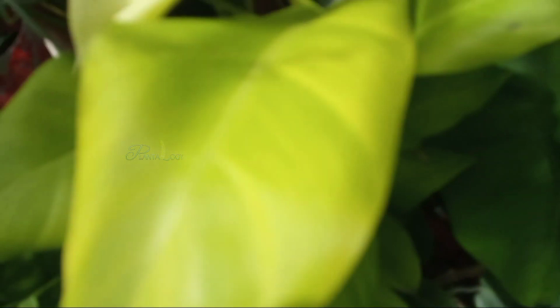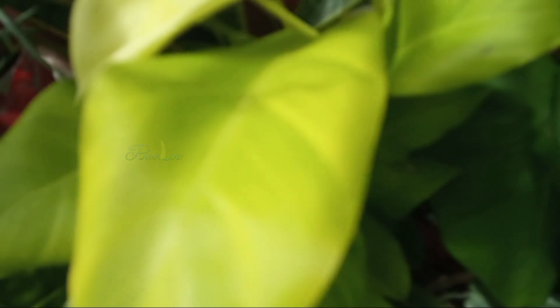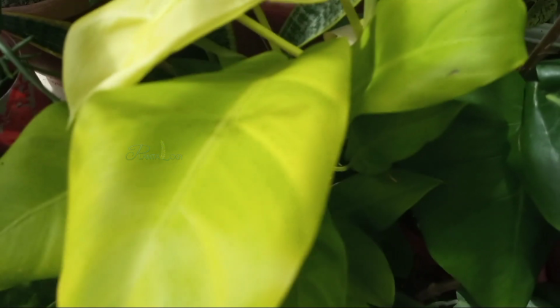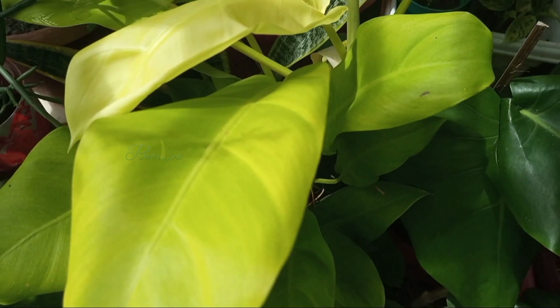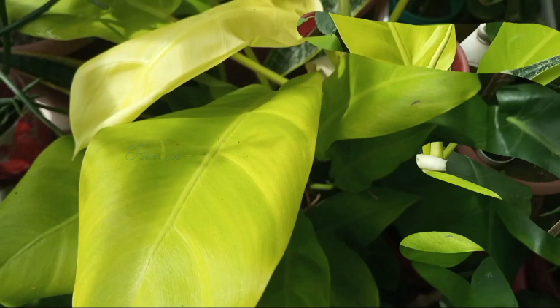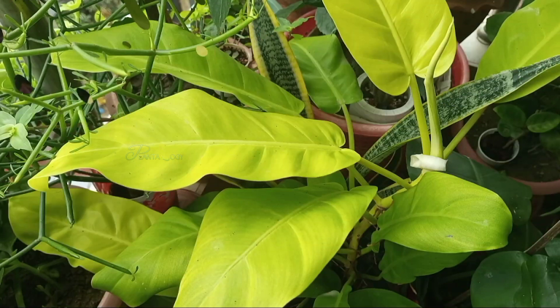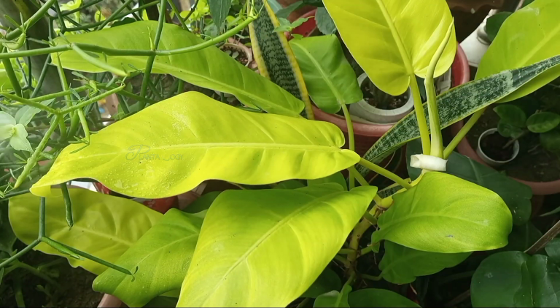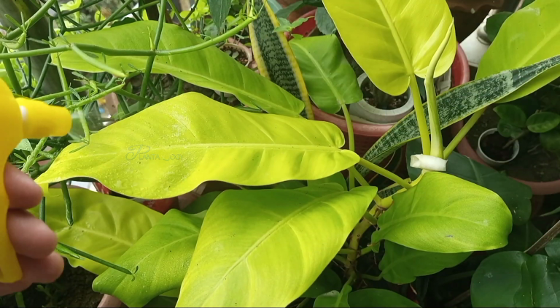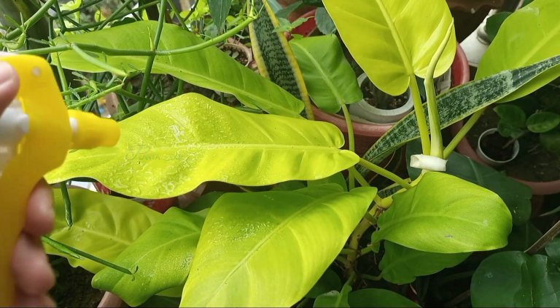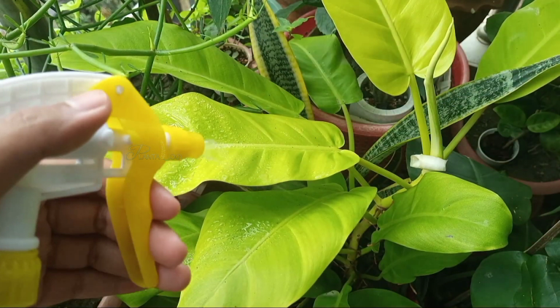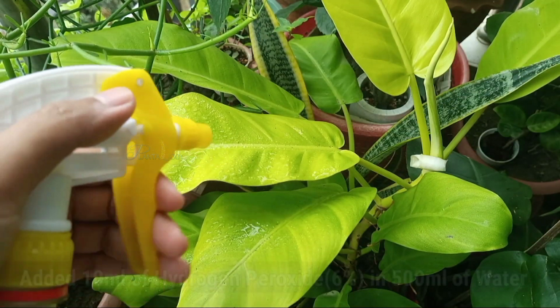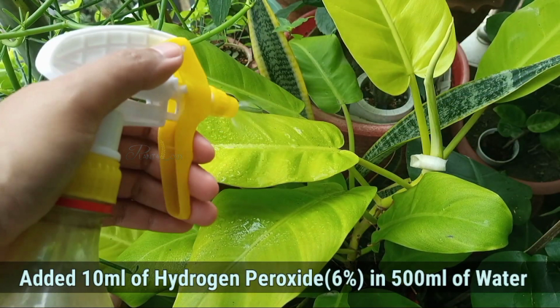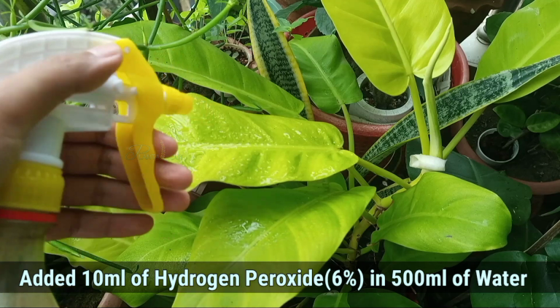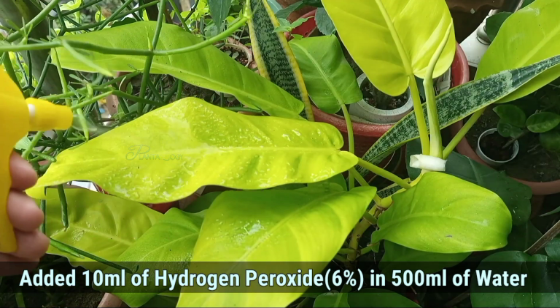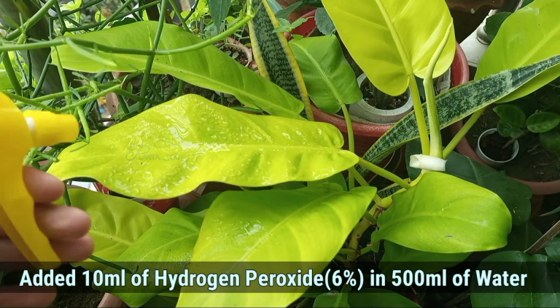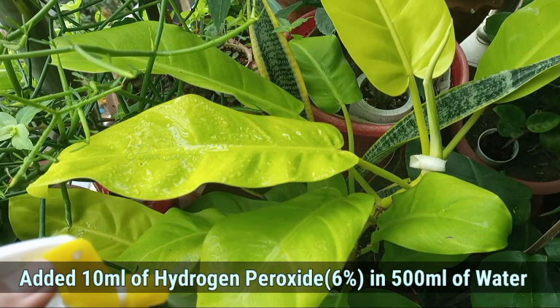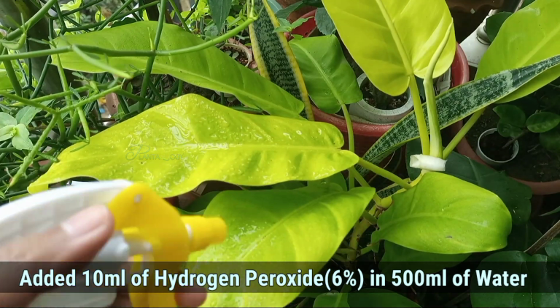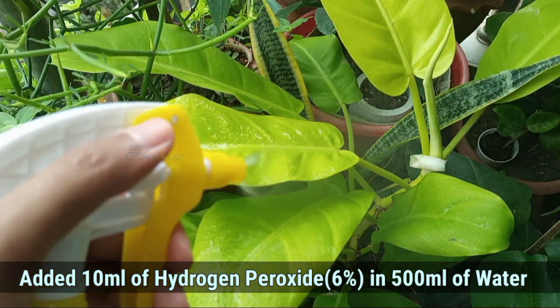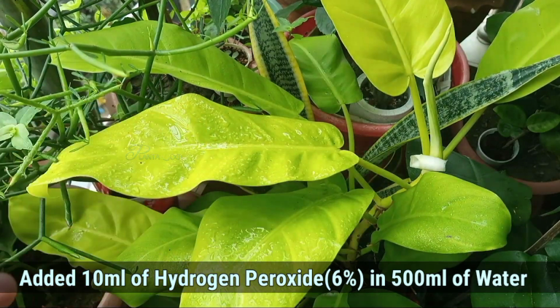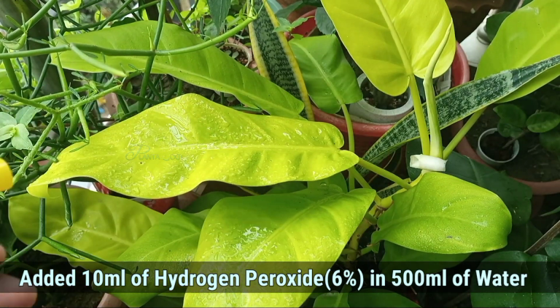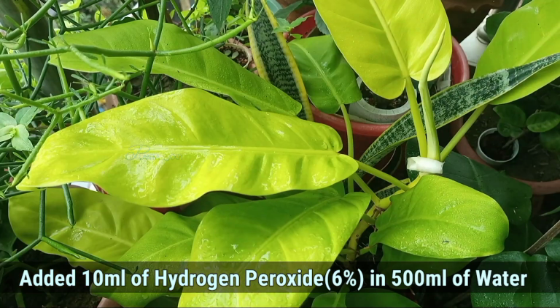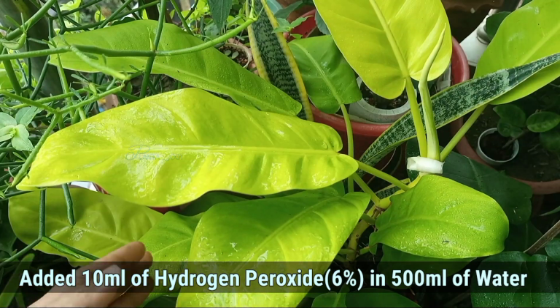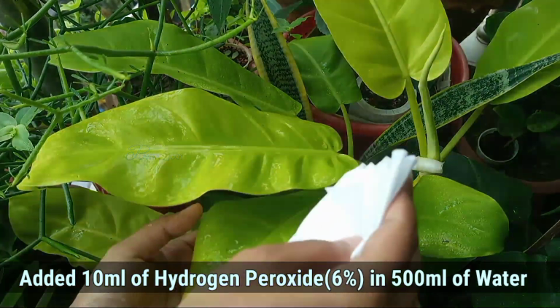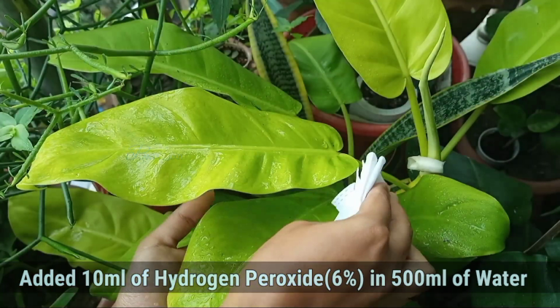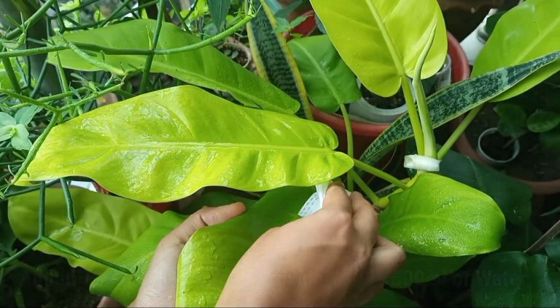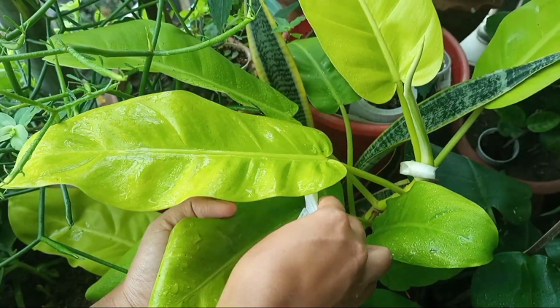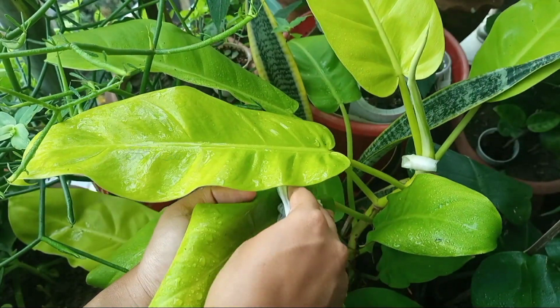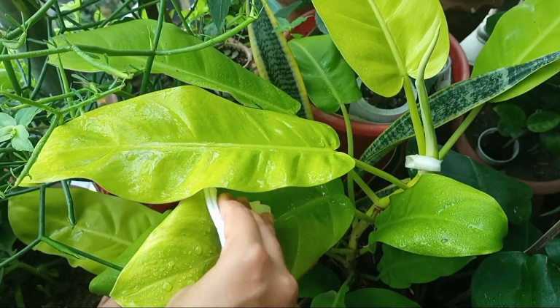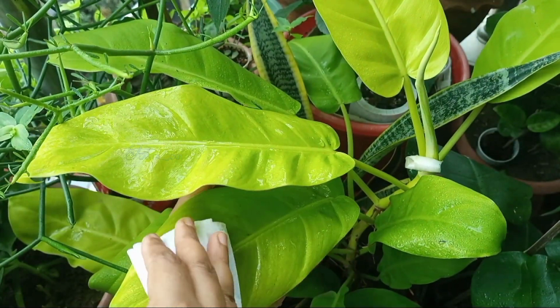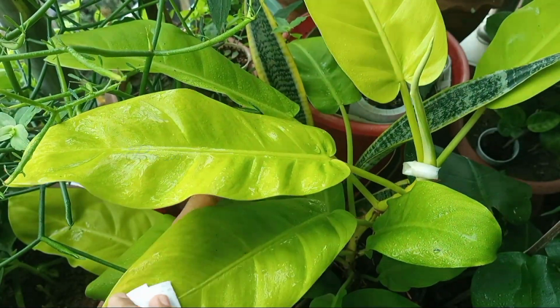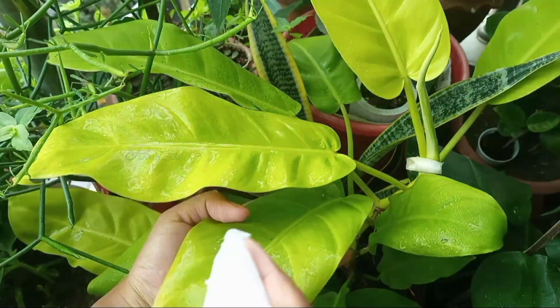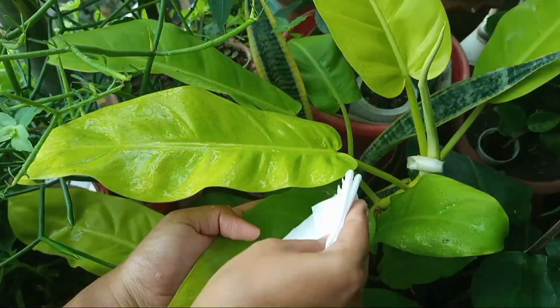Now for broader leaf or big plants, it is not possible to dip the whole plant into hydrogen peroxide solution. So what you can do is spray the diluted solution of hydrogen peroxide on the infected areas, leave it for about 1 to 2 minutes, and then clean it off with clean cotton.